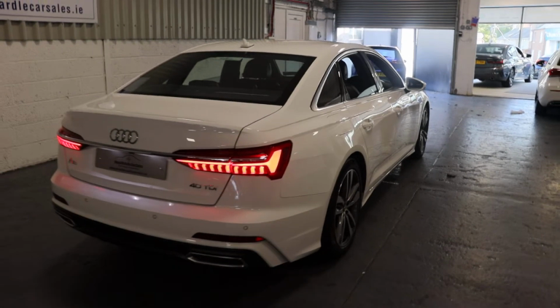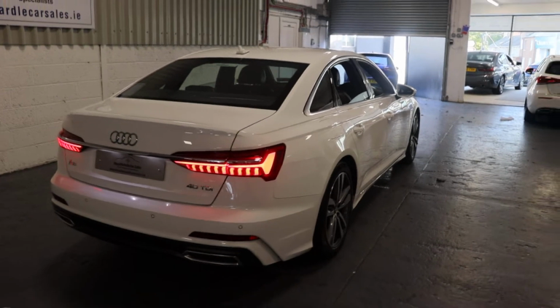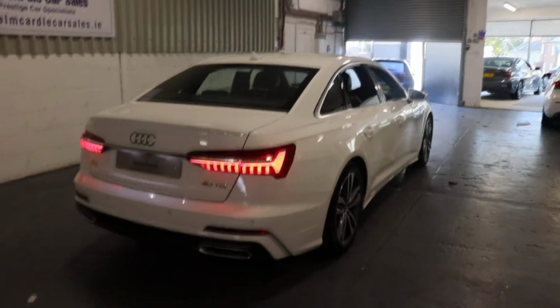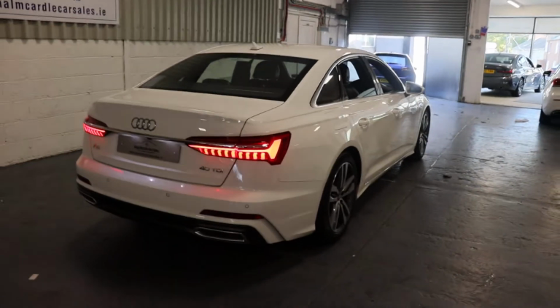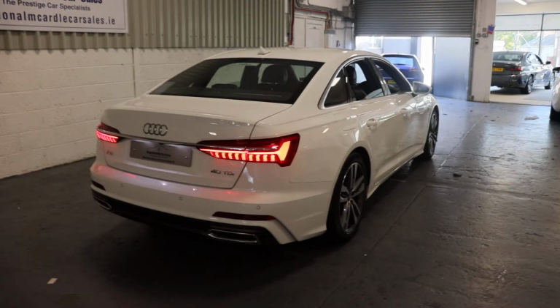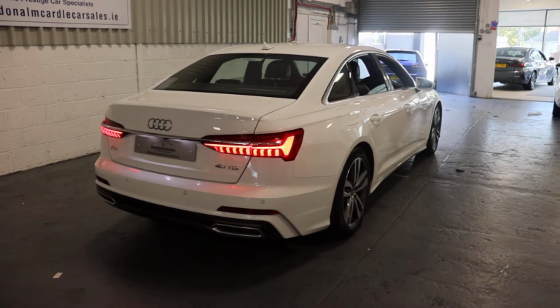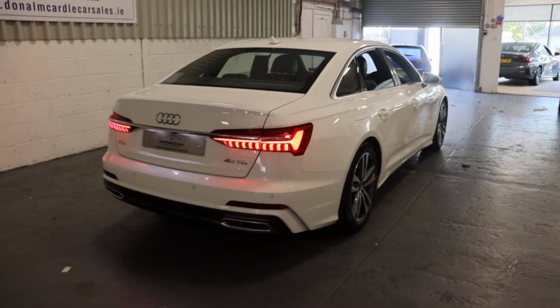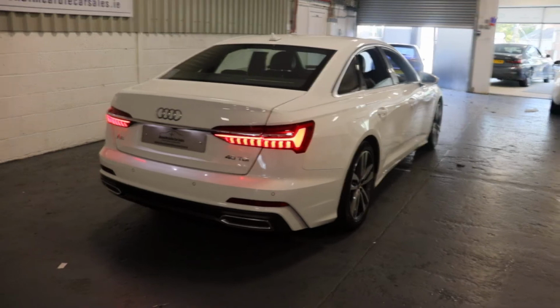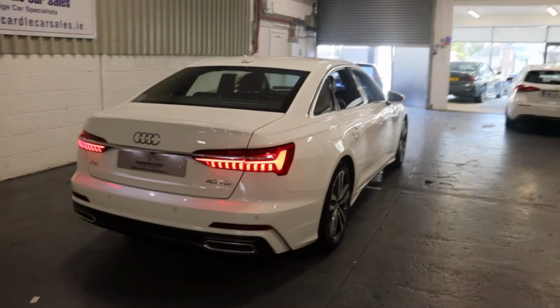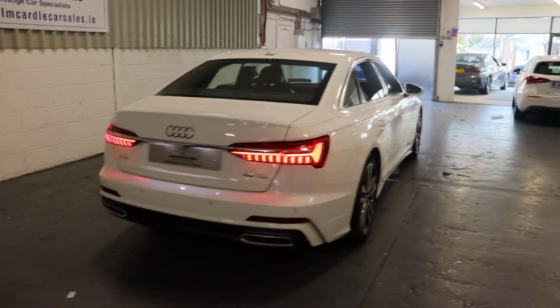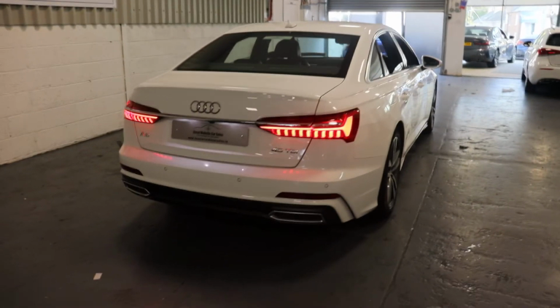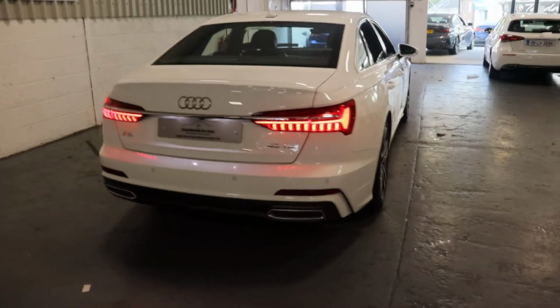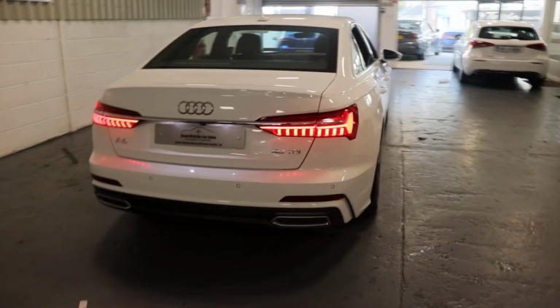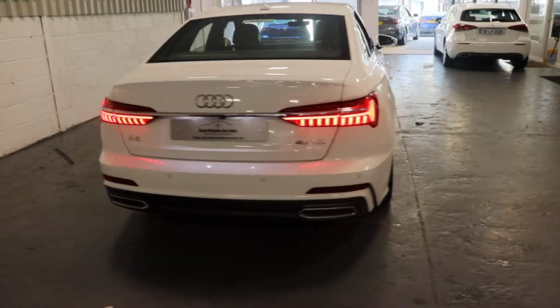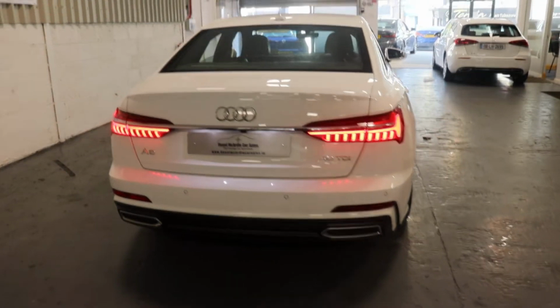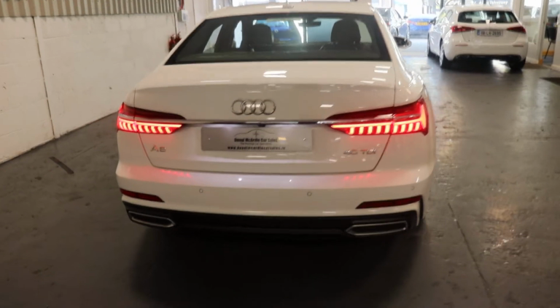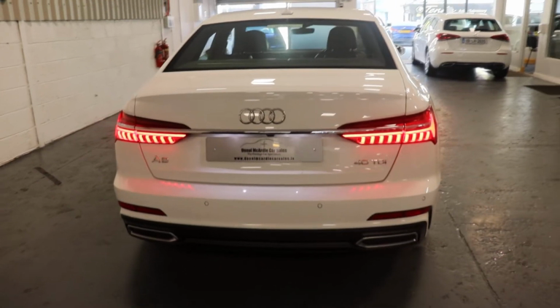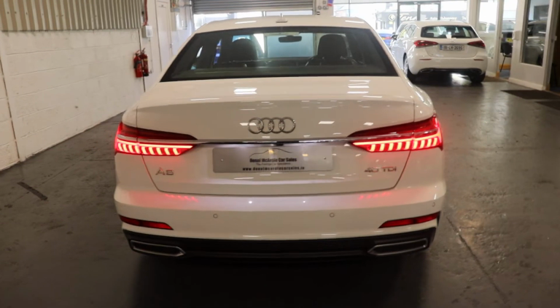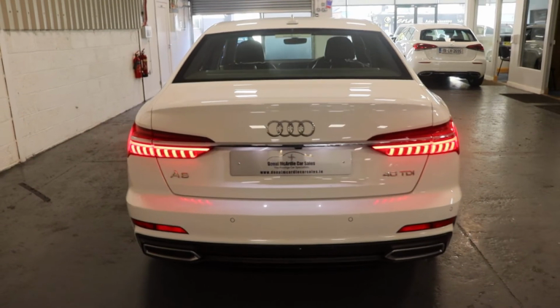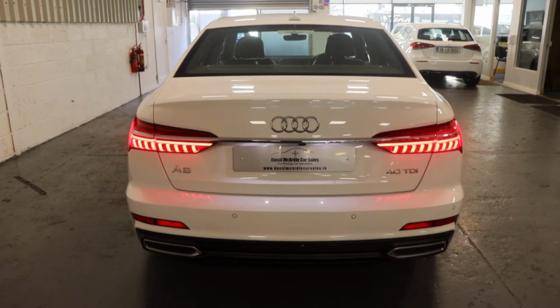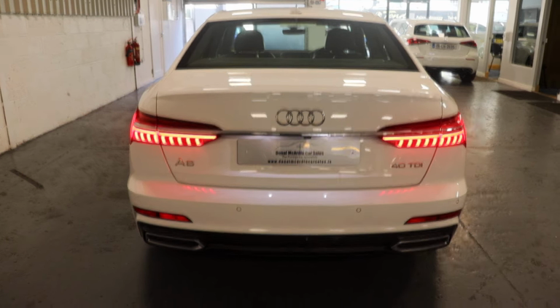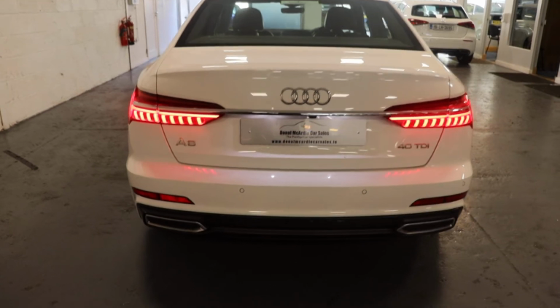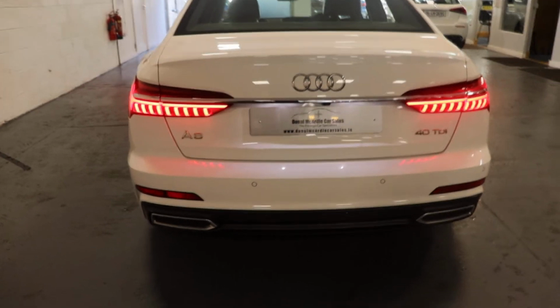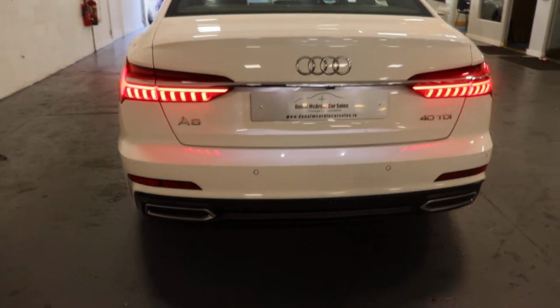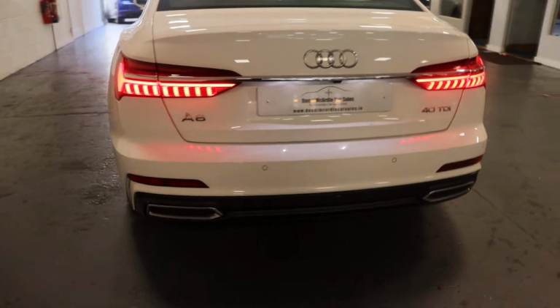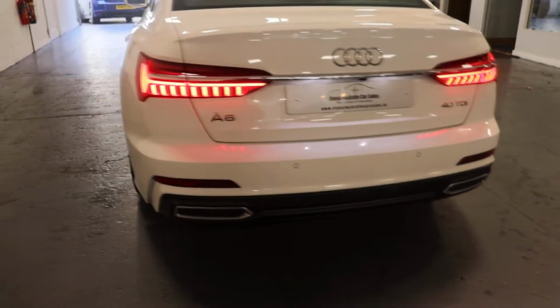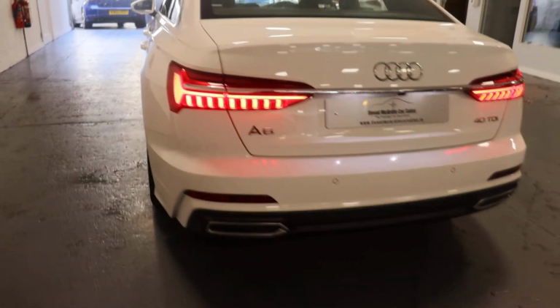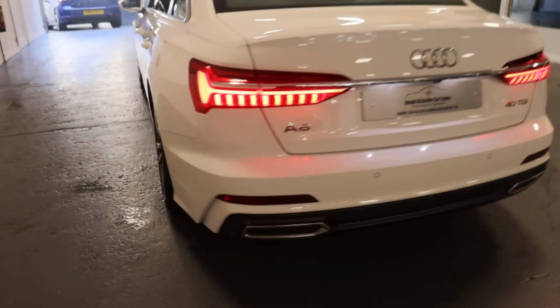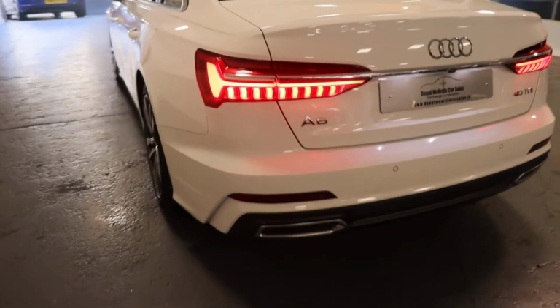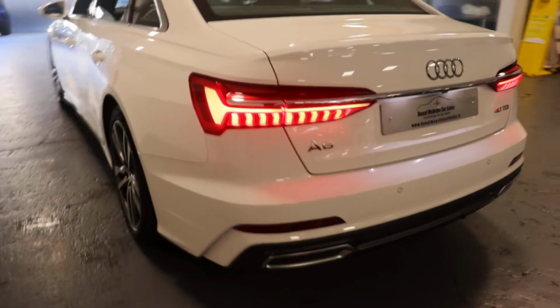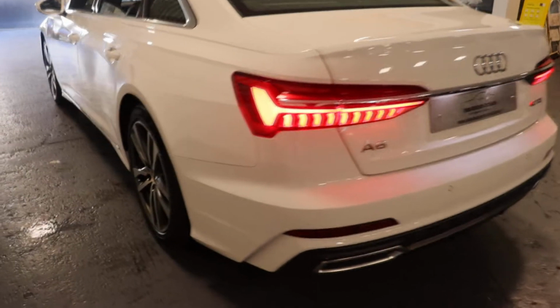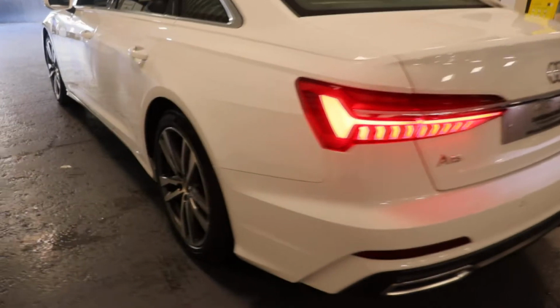New style LED lights in the back, of course there's dynamic indicators, LED number plate lights, and chrome exhaust surrounds.